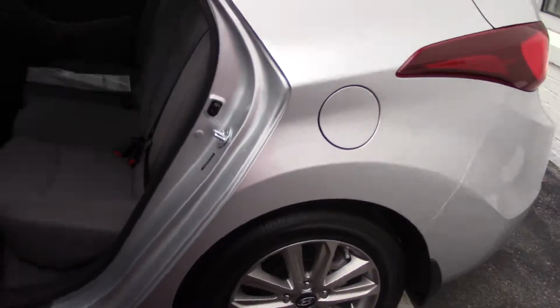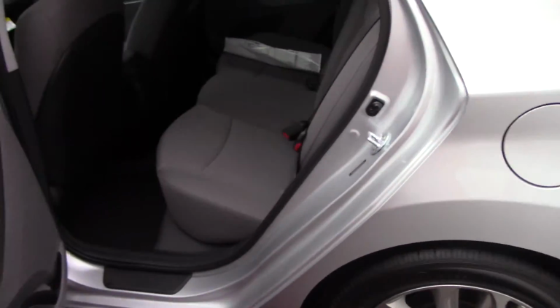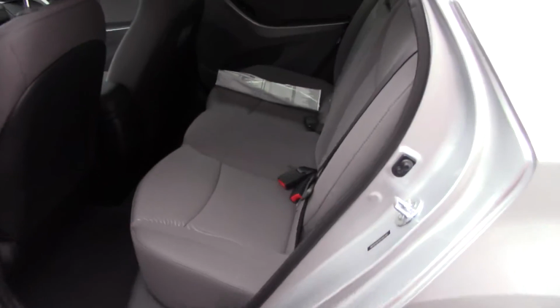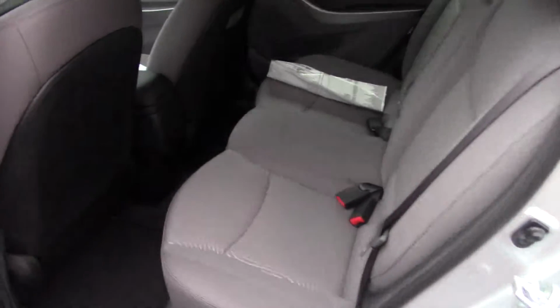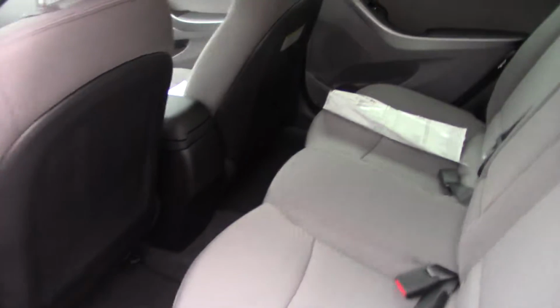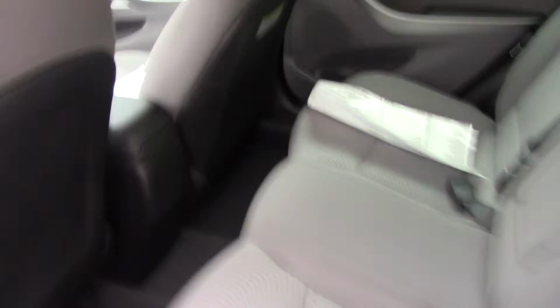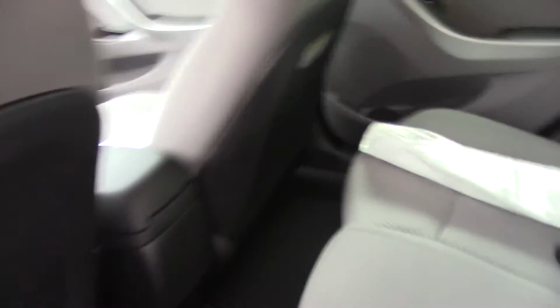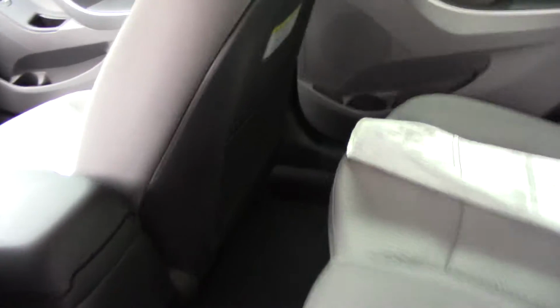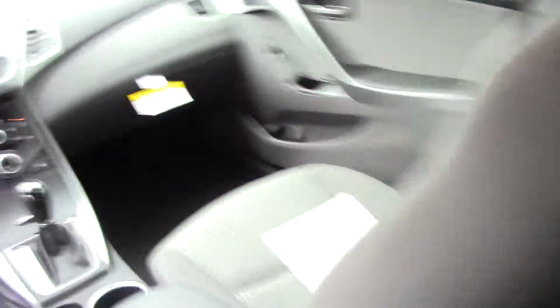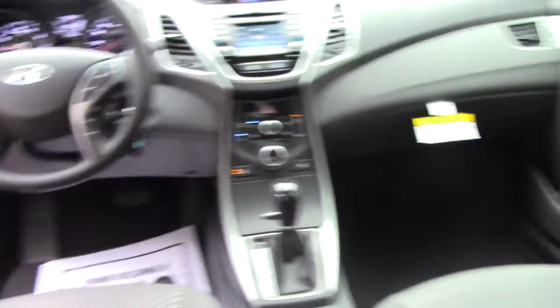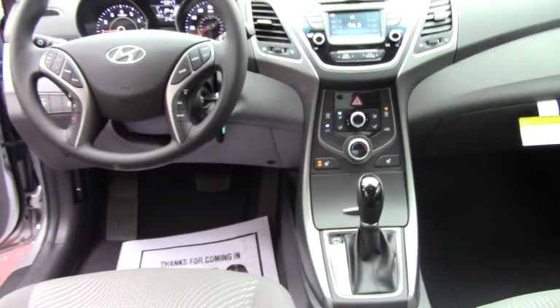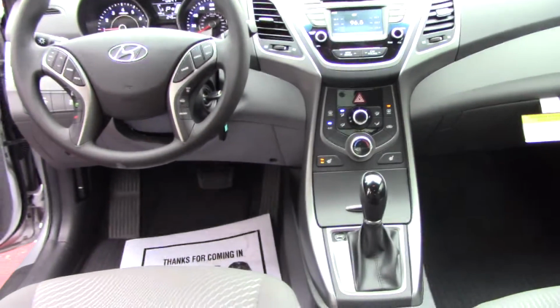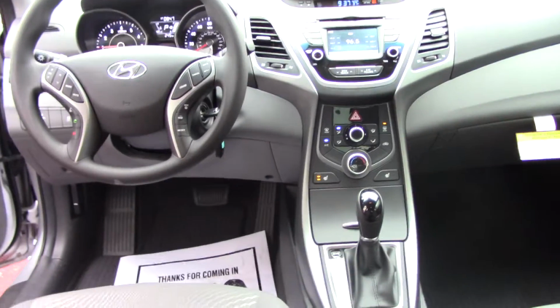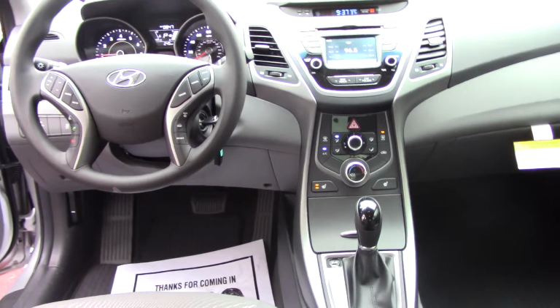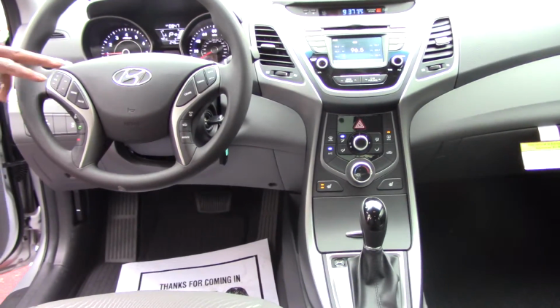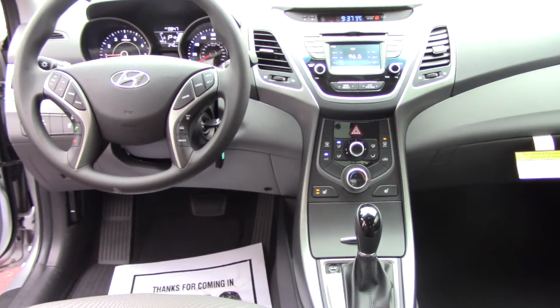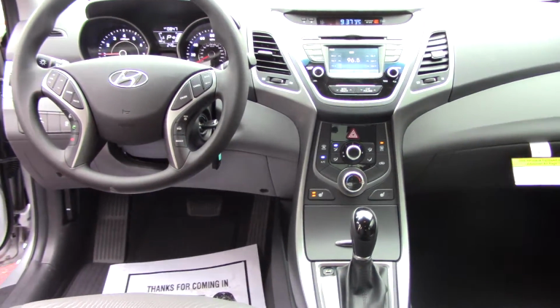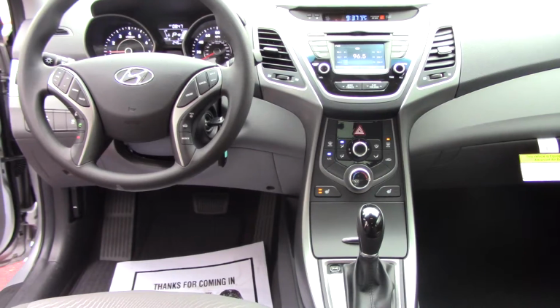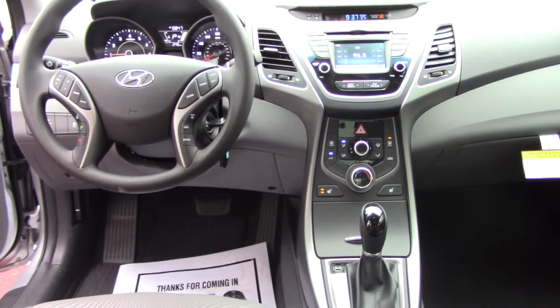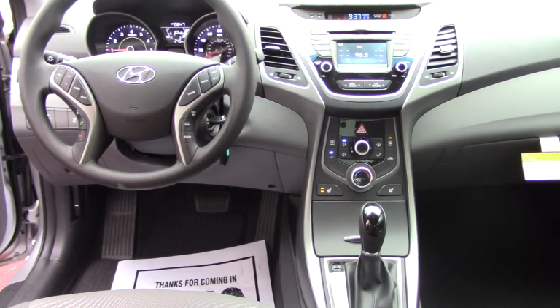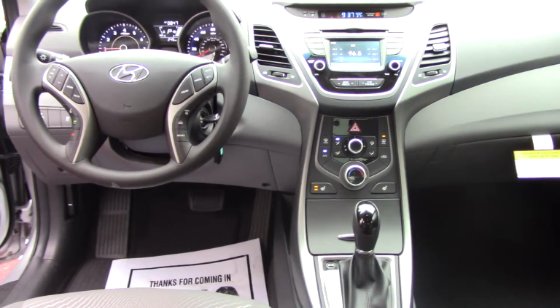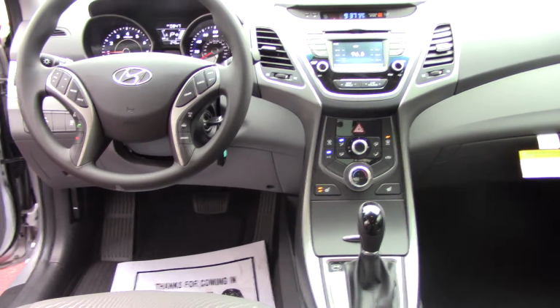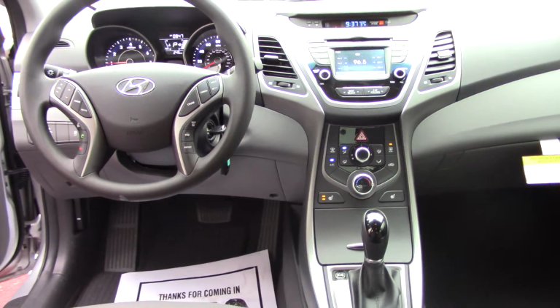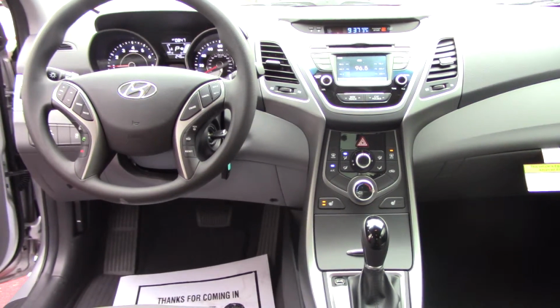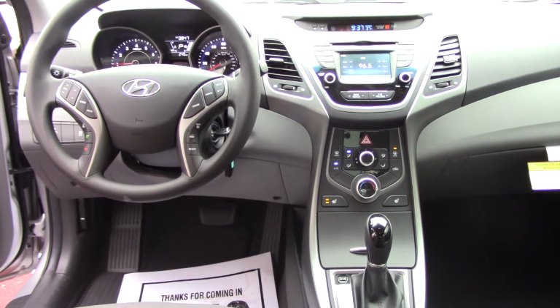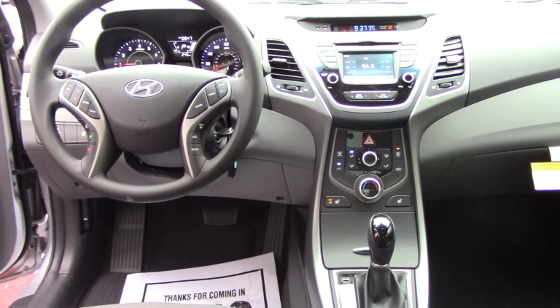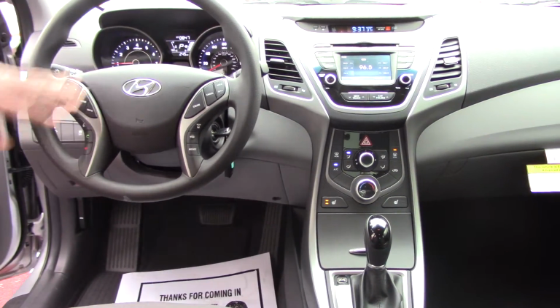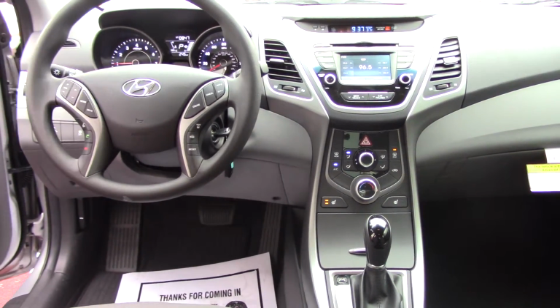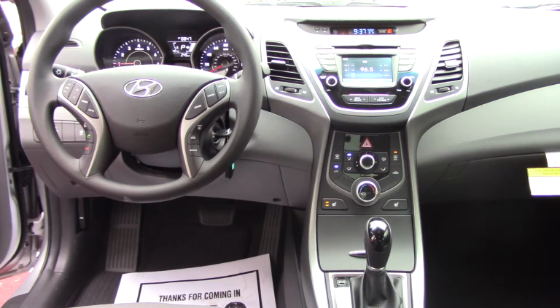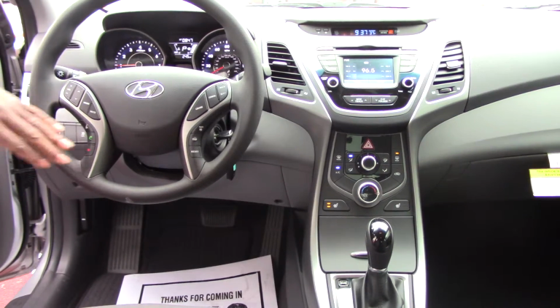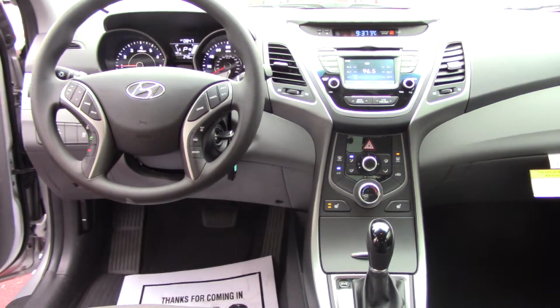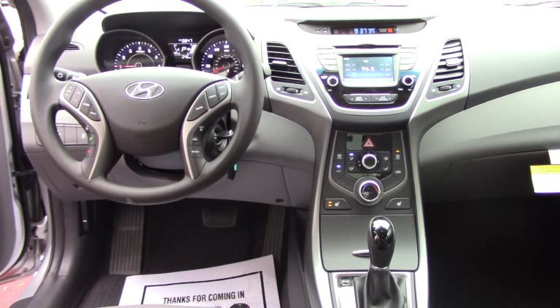Once you step in the back, this is a true five-passenger seating vehicle. Up front on the steering wheel, for your safety and convenience Madison, you're going to have radio controls — AM/FM, CD player, iPod and MP3 hookups, even Sirius XM radio control from your steering wheel. Also your Bluetooth for your cell phone.